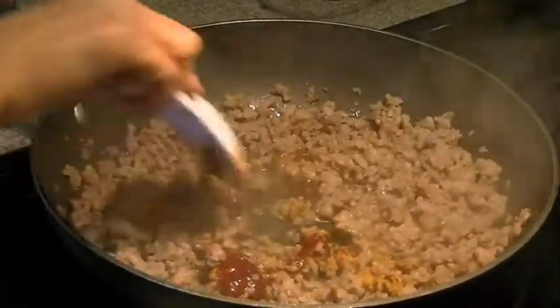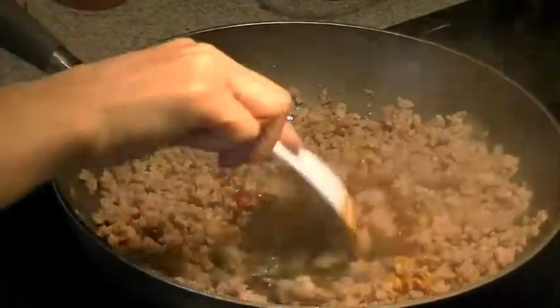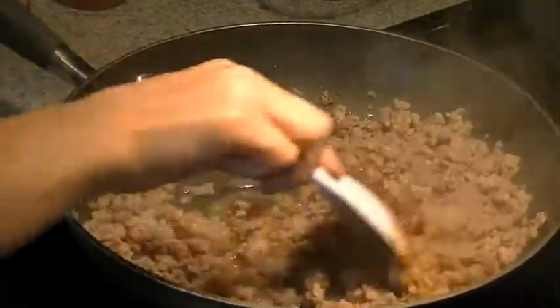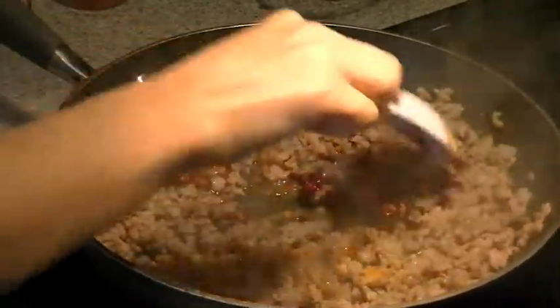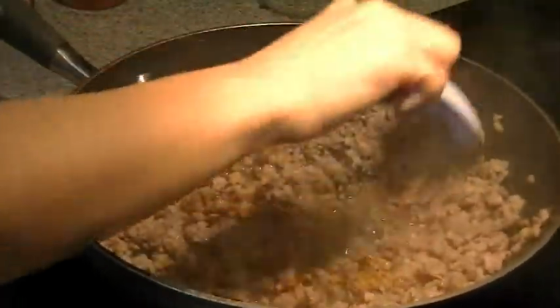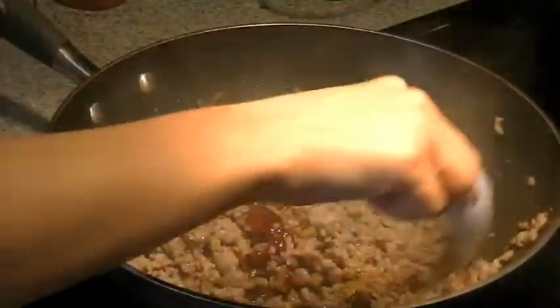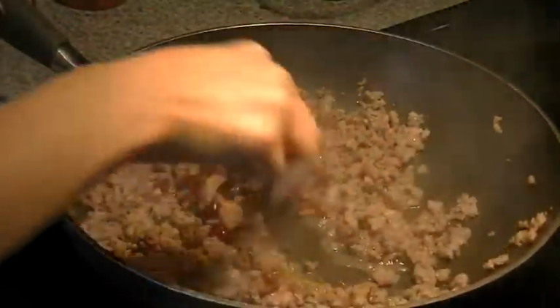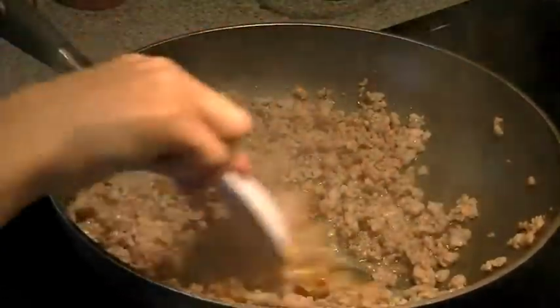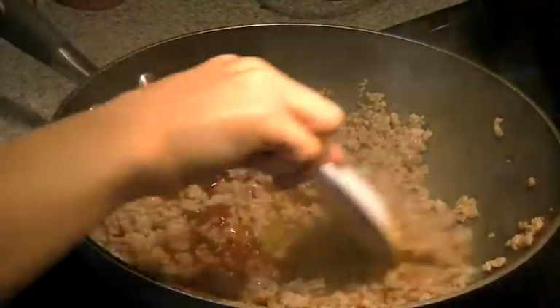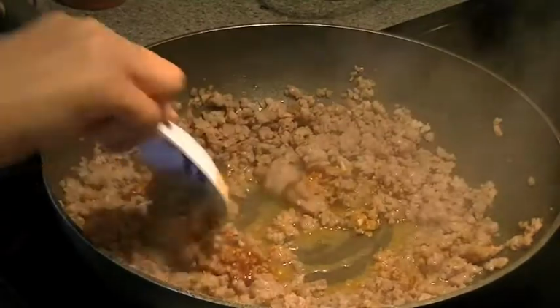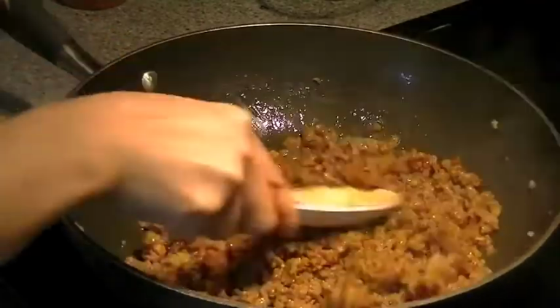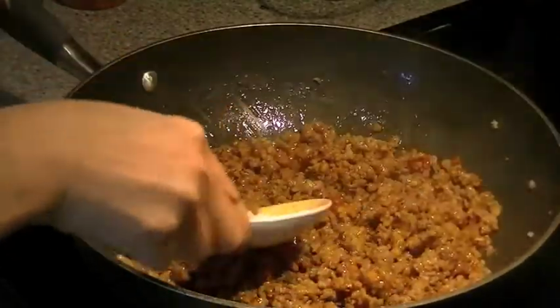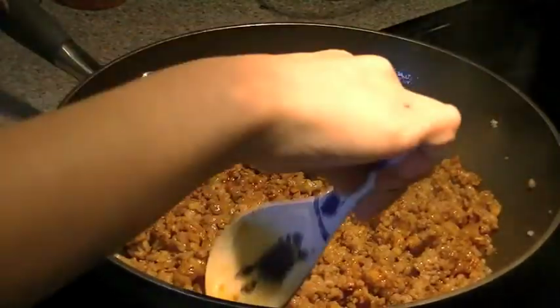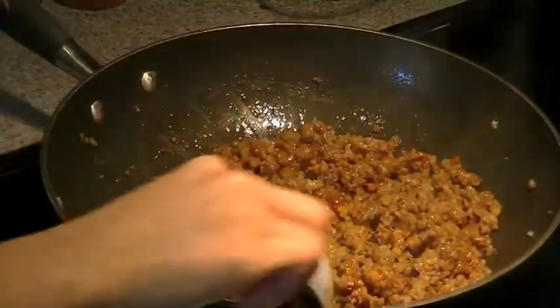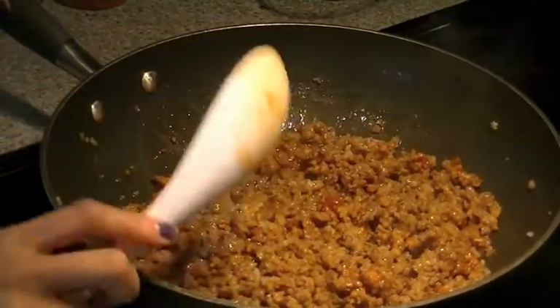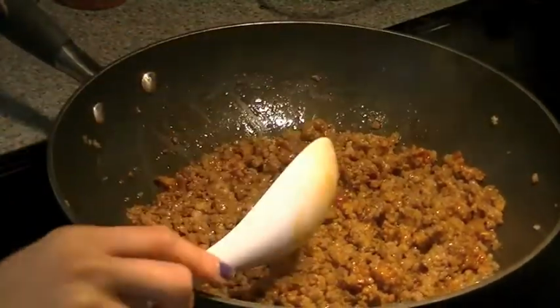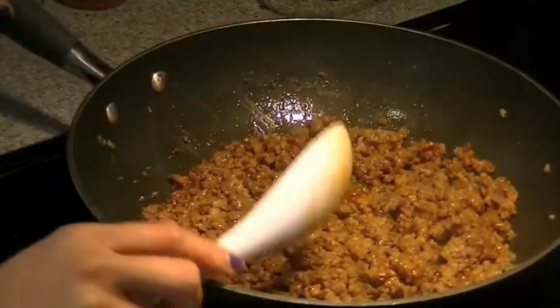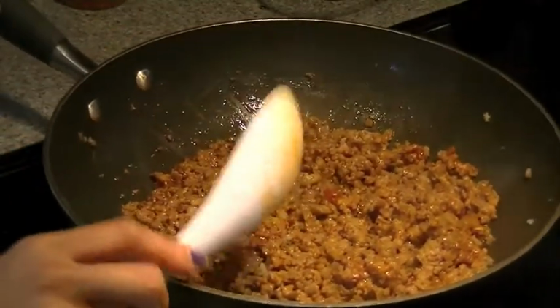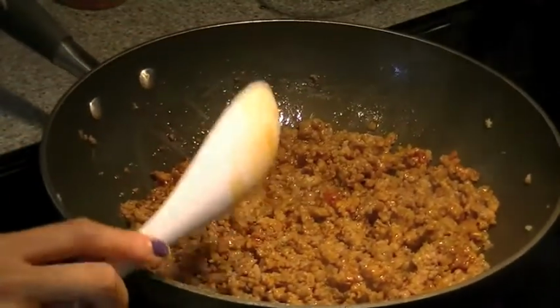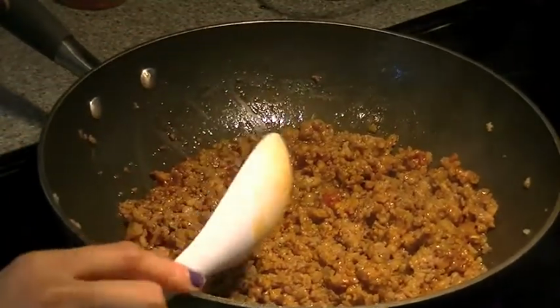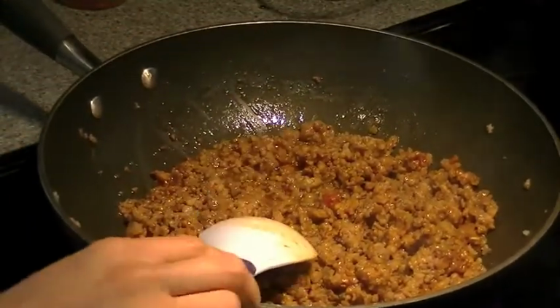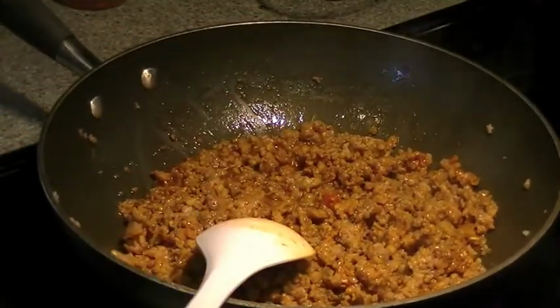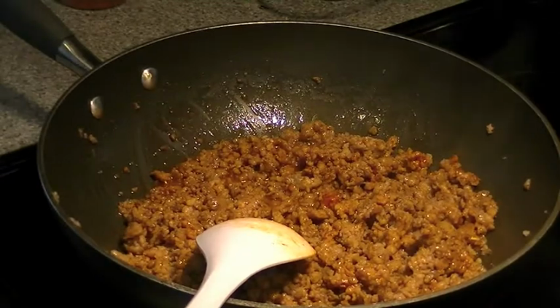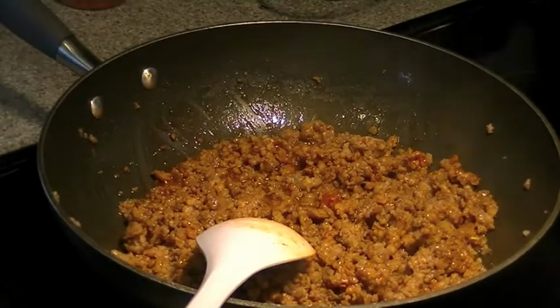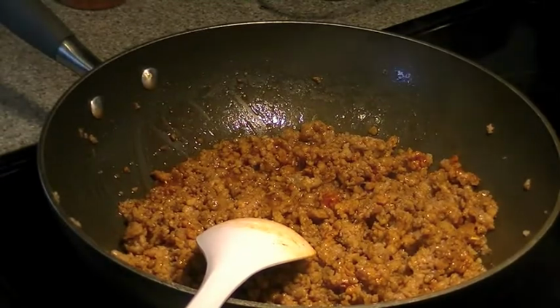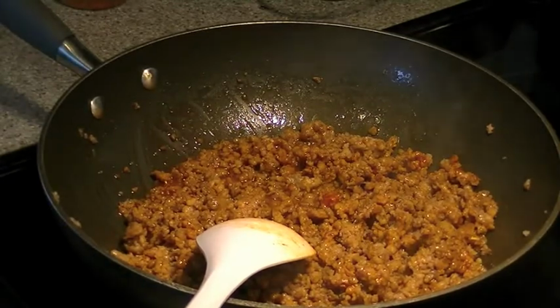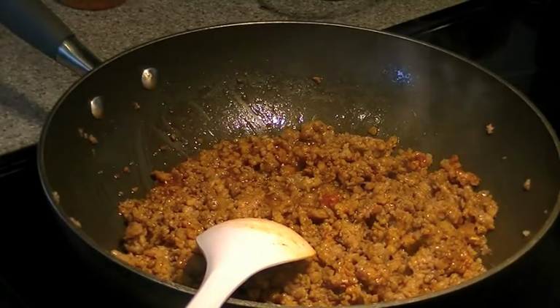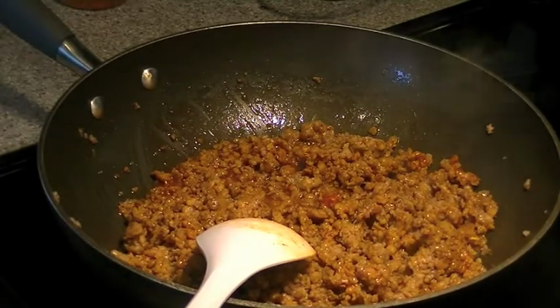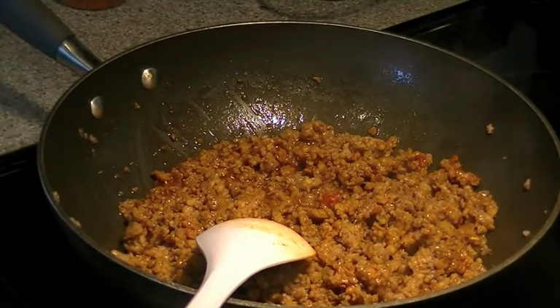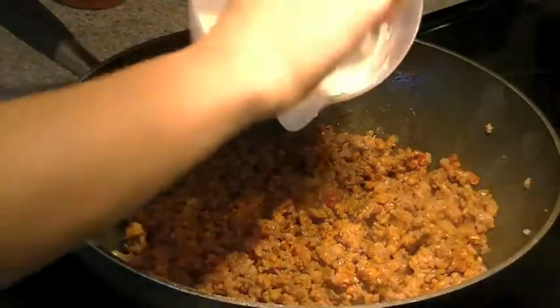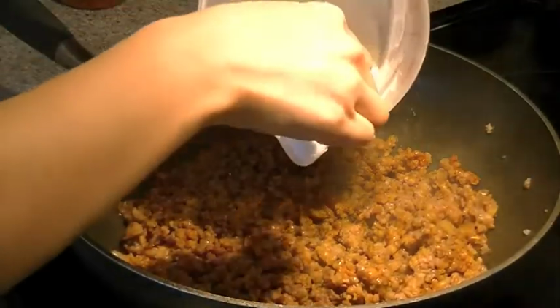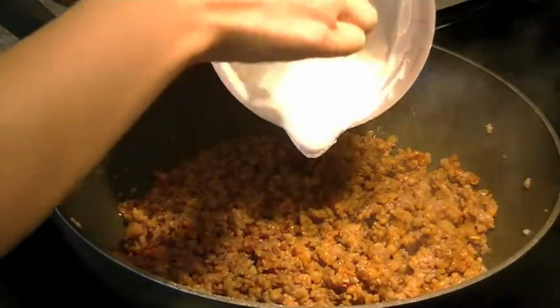You also want to add a few tablespoons of really good fish sauce. Give it a quick stir. Then after about a couple of minutes while you're letting that all come together, you want to add in your coconut milk.